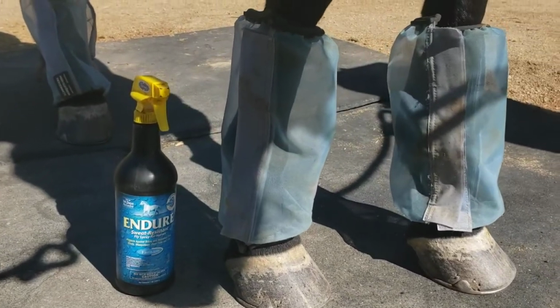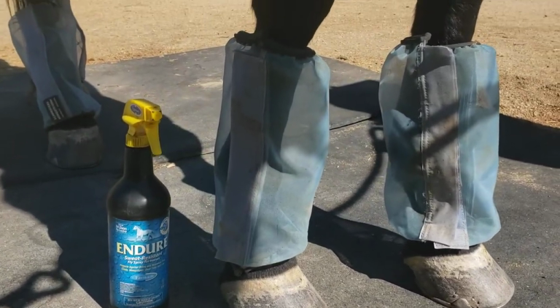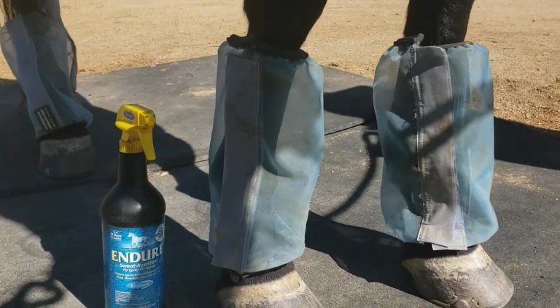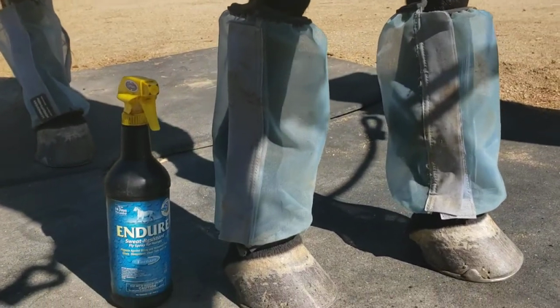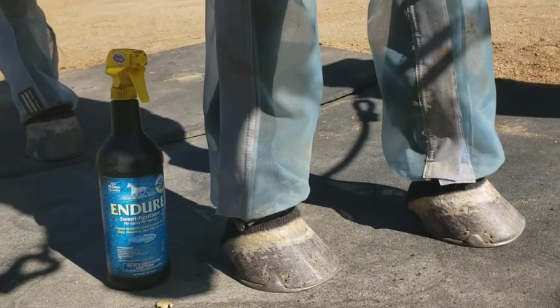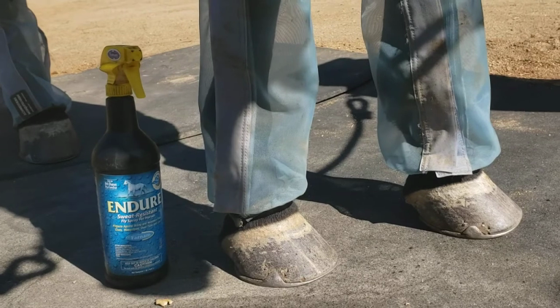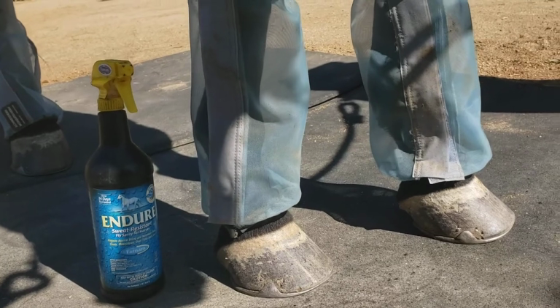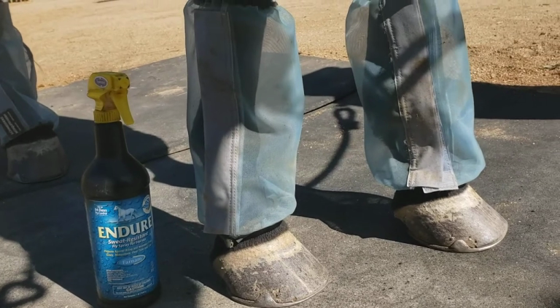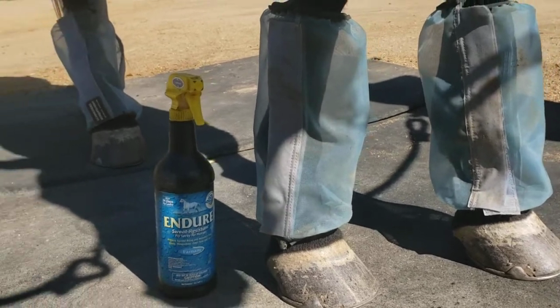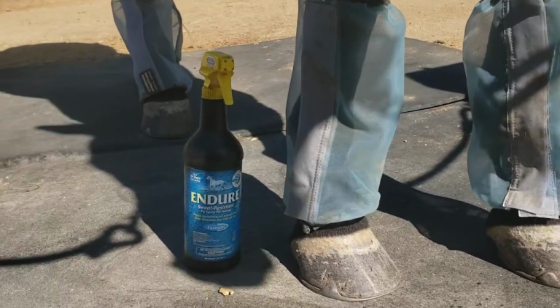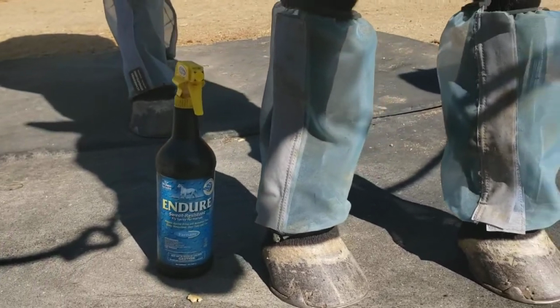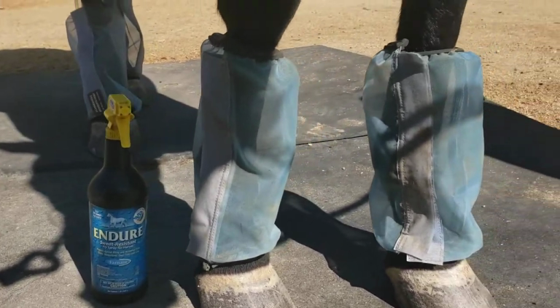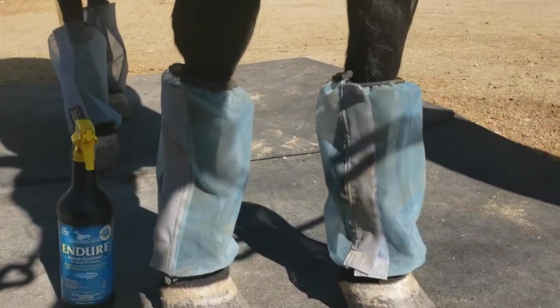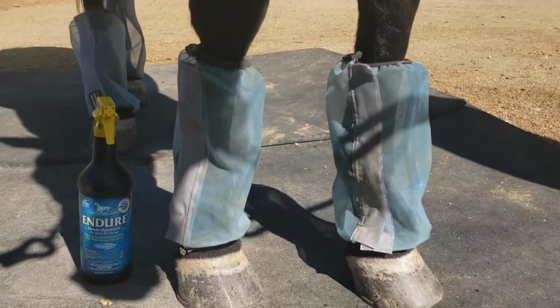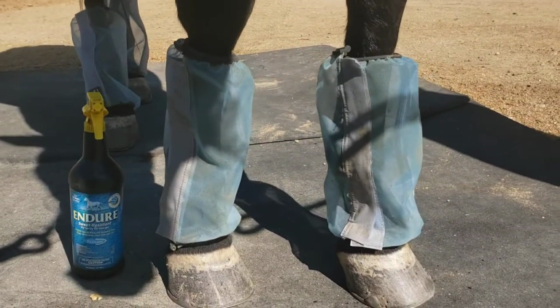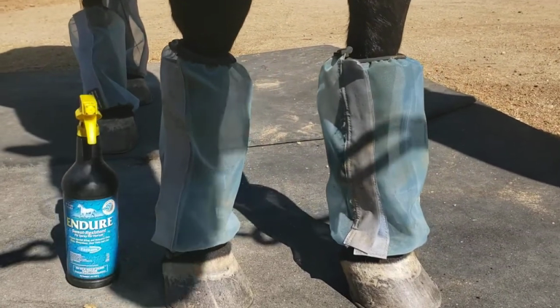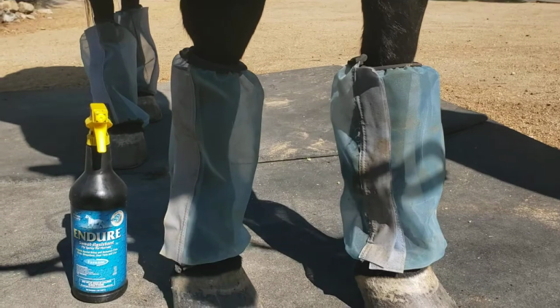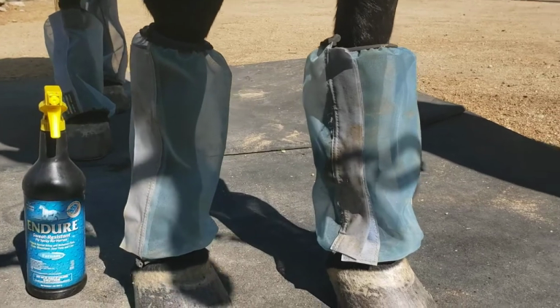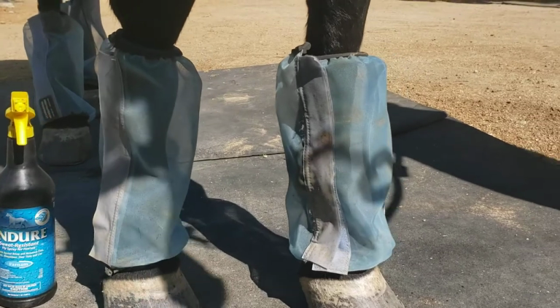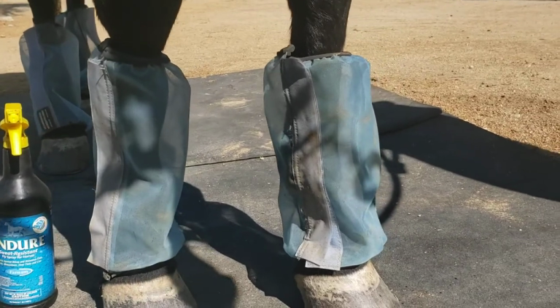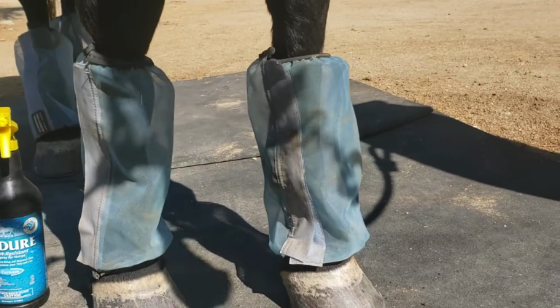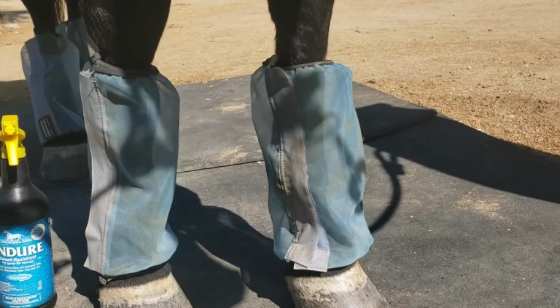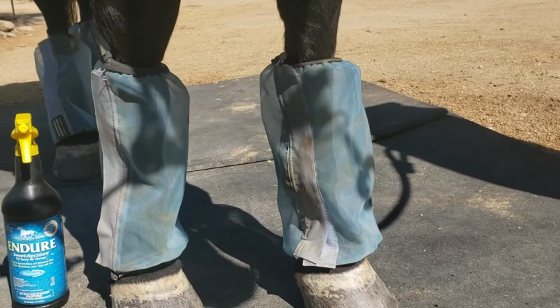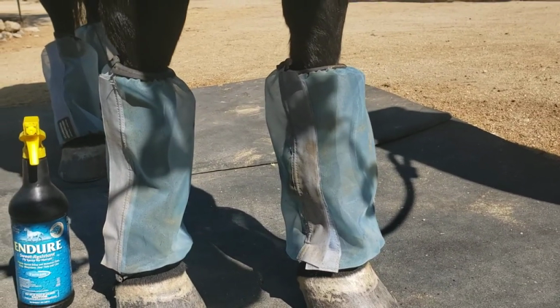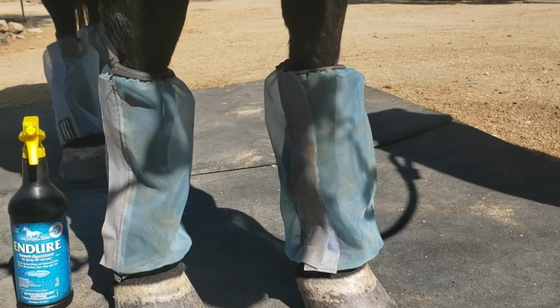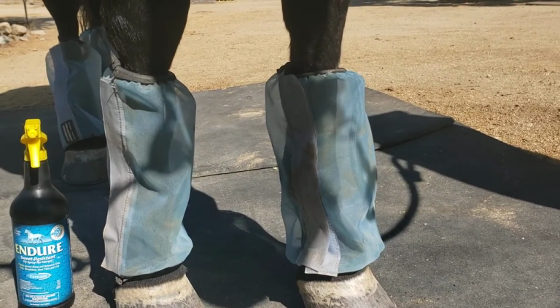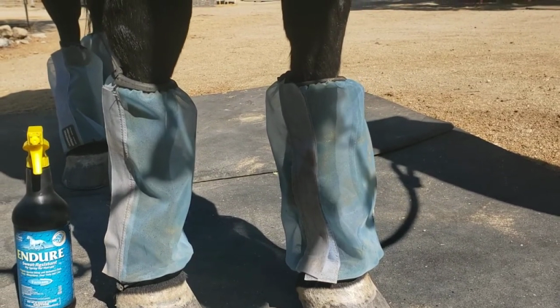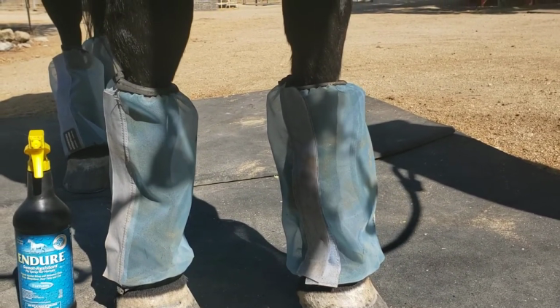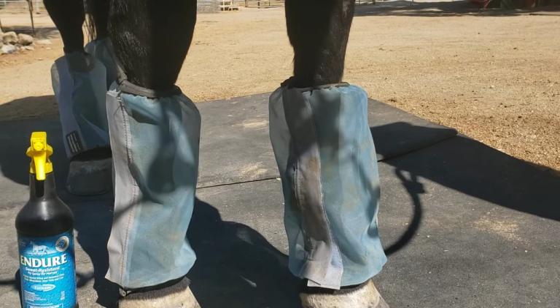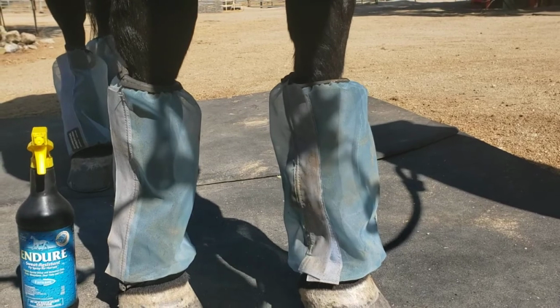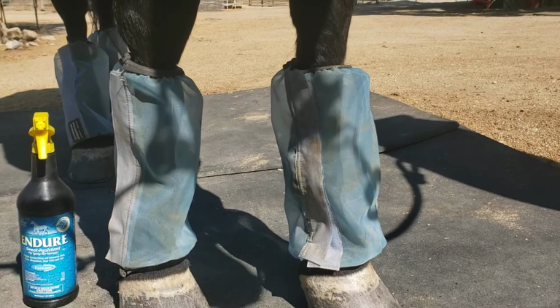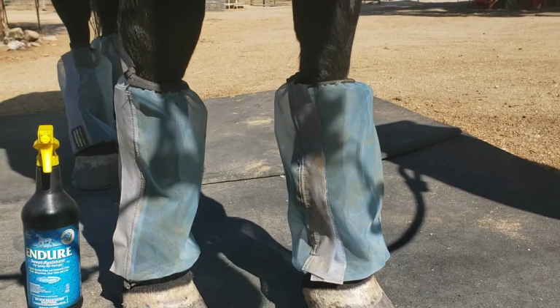There's an endurance bottle next to them for scale. This is a horse size. They seem to fit him okay. I think I could have gotten away with a bit higher, a bit longer size, but these seem to work.